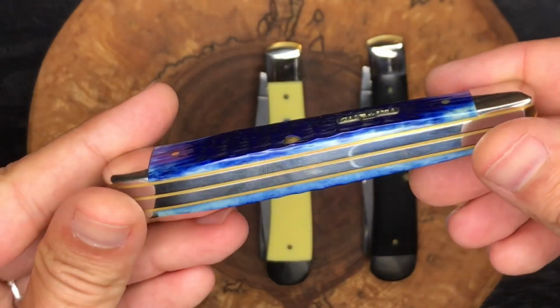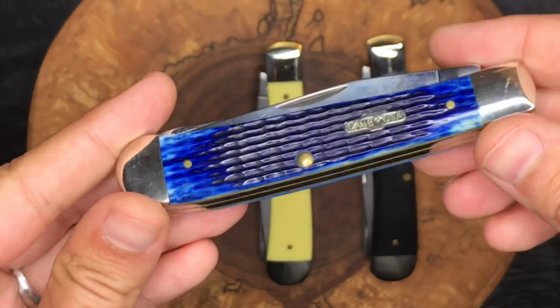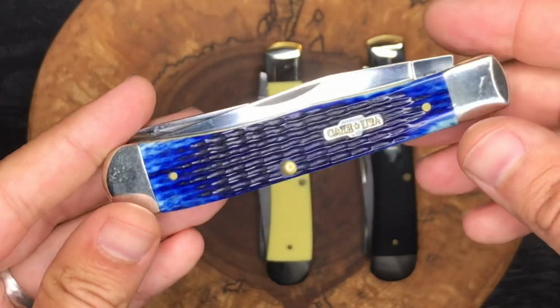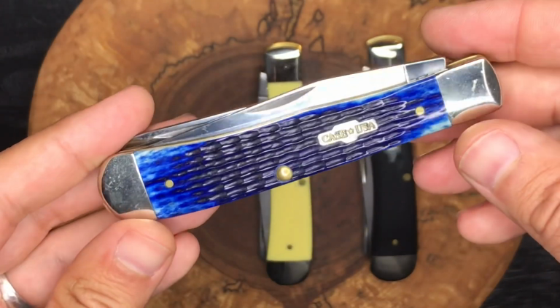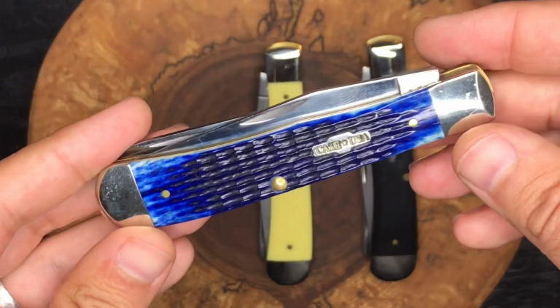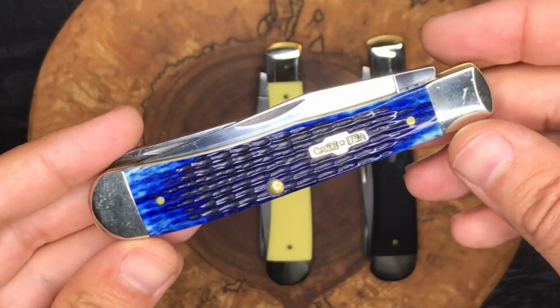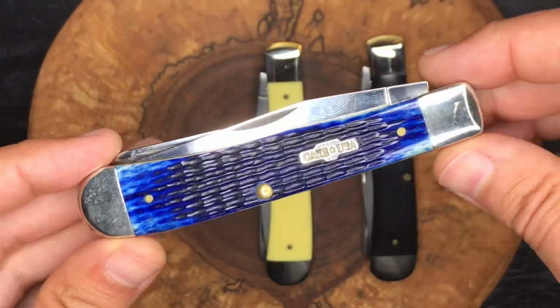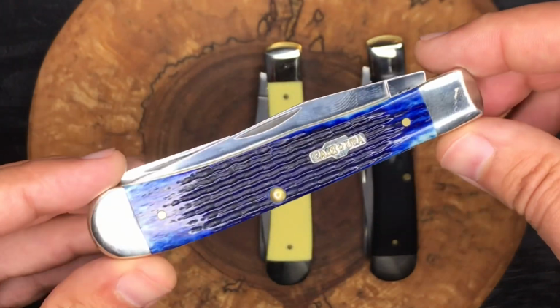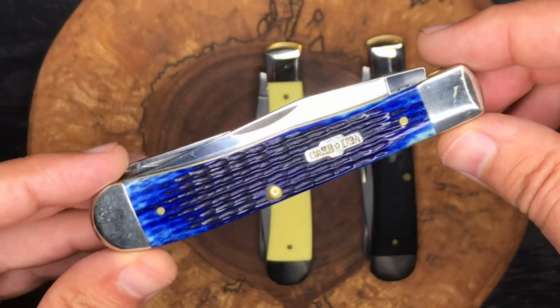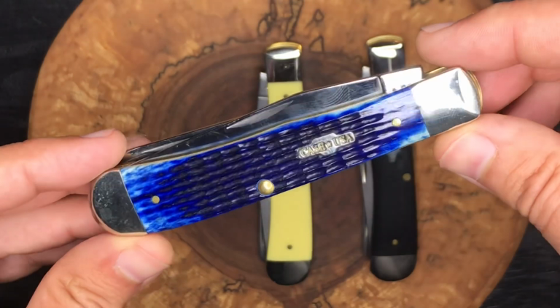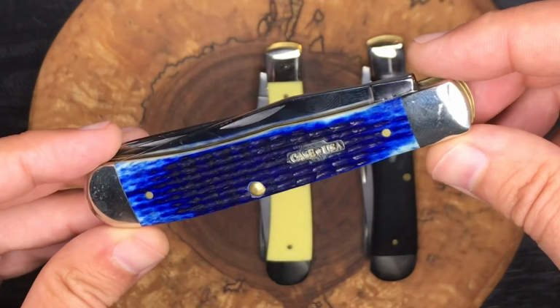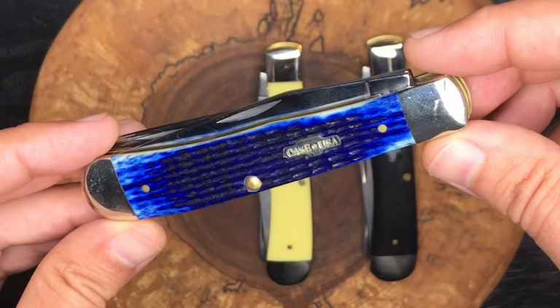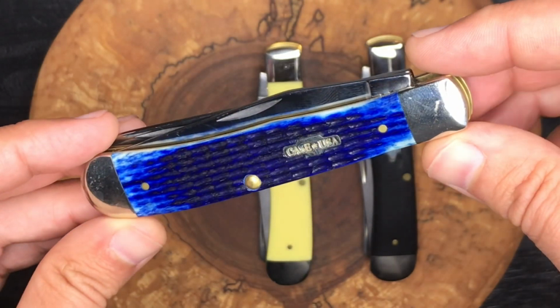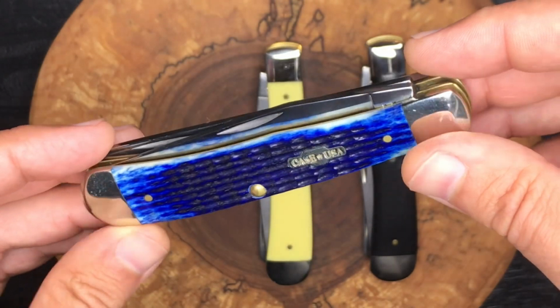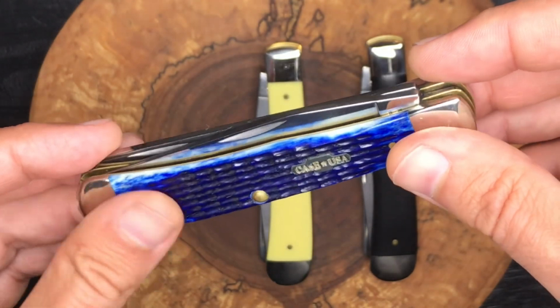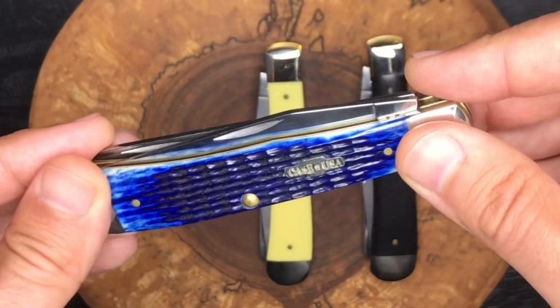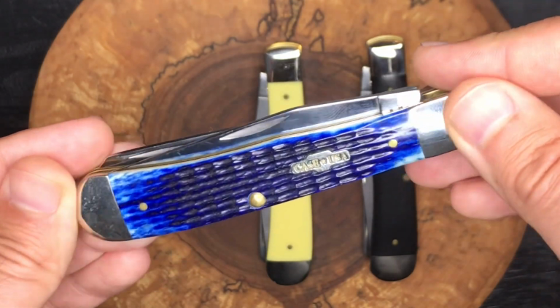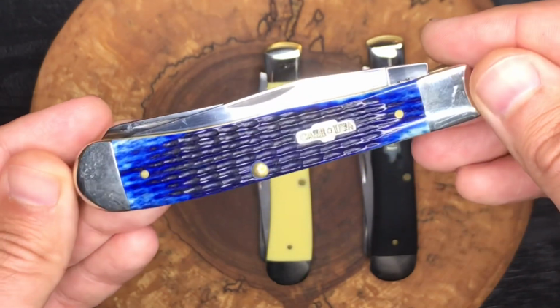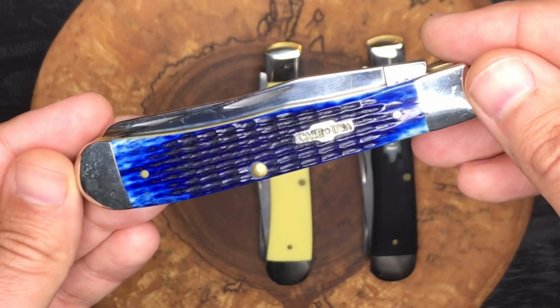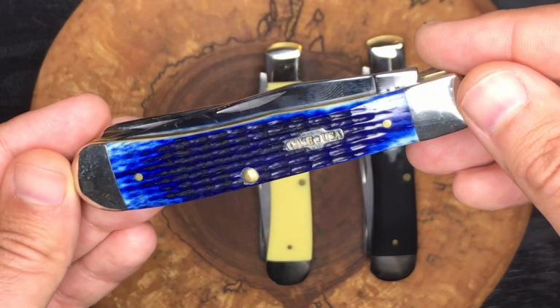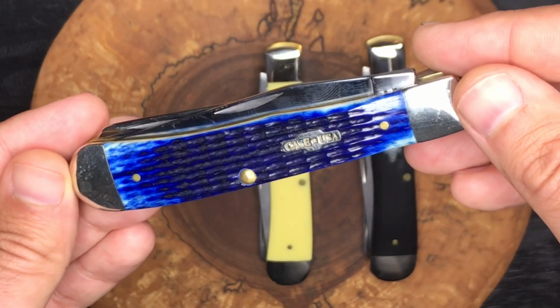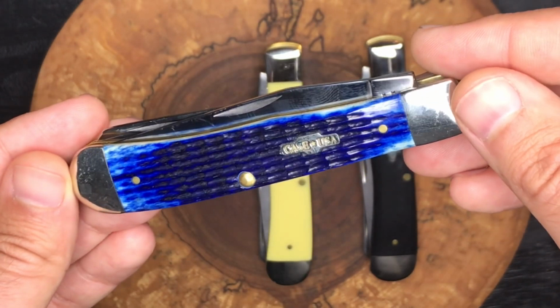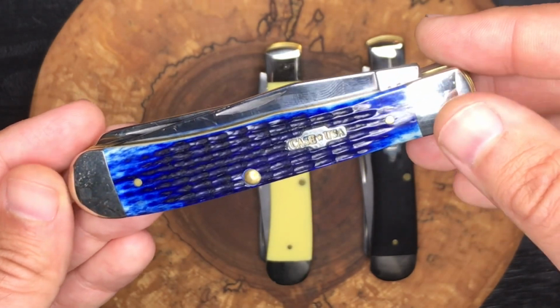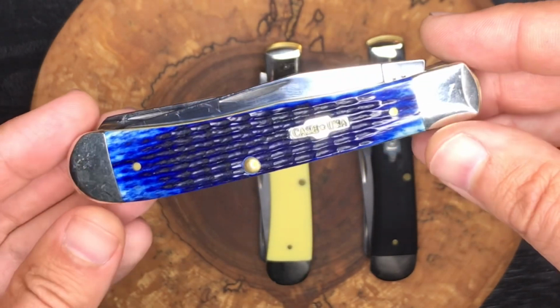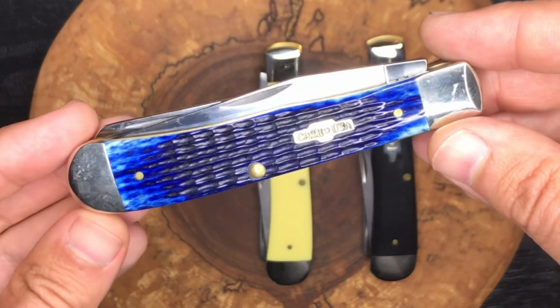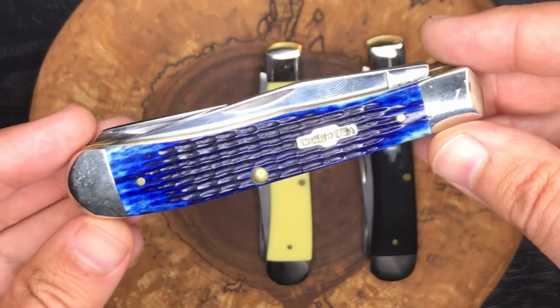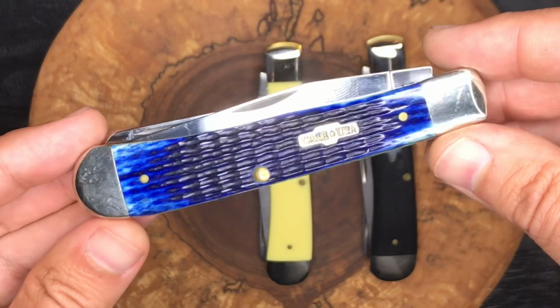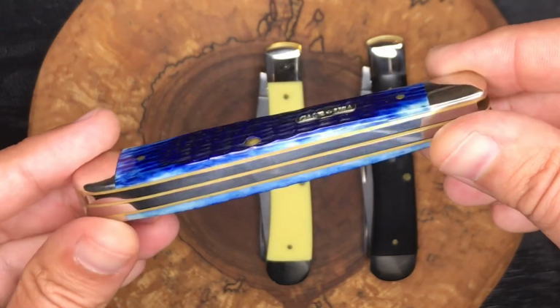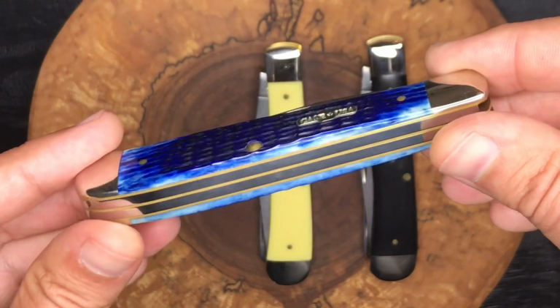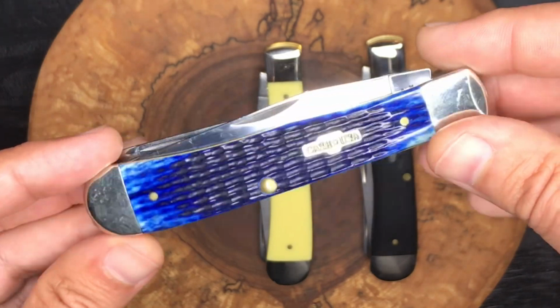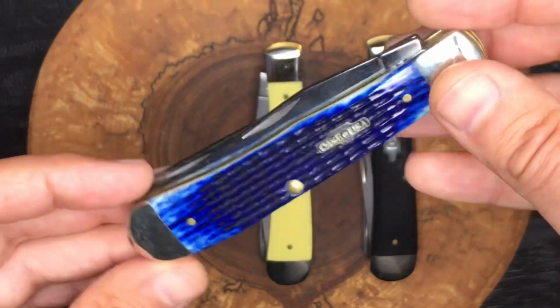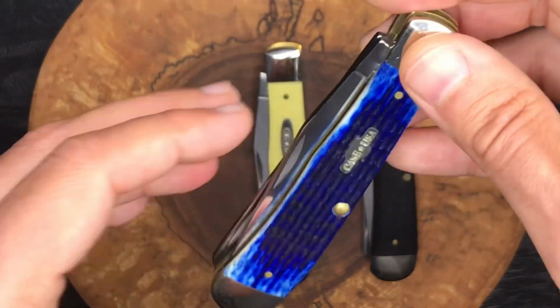This was not my first traditional knife, but it was my first Case knife, and it did kind of kick off my Case collection, which you guys have seen before.